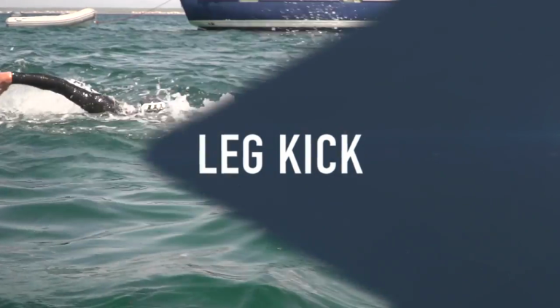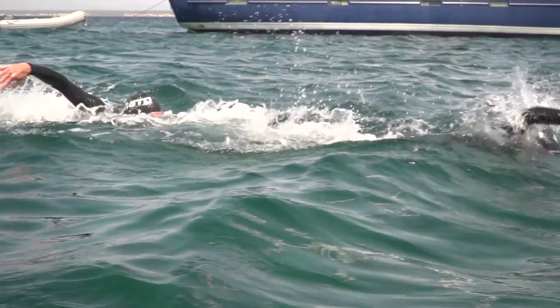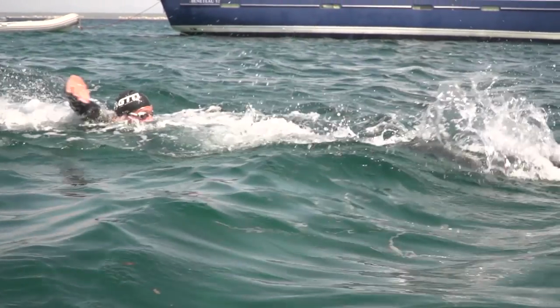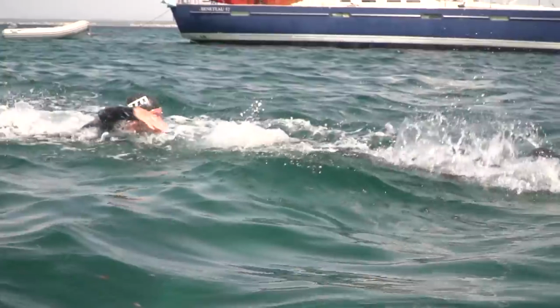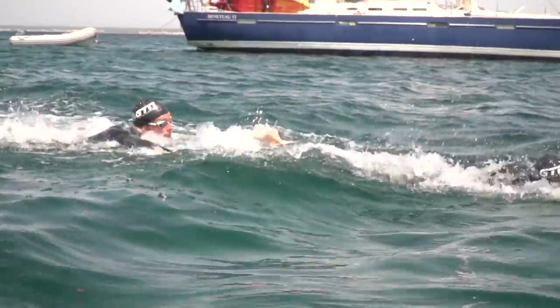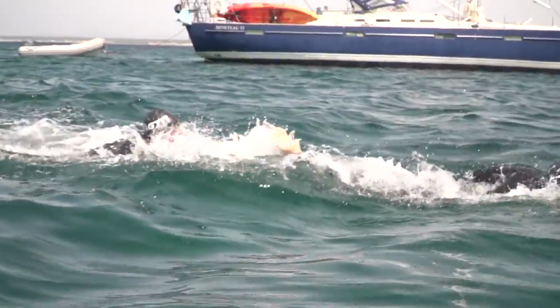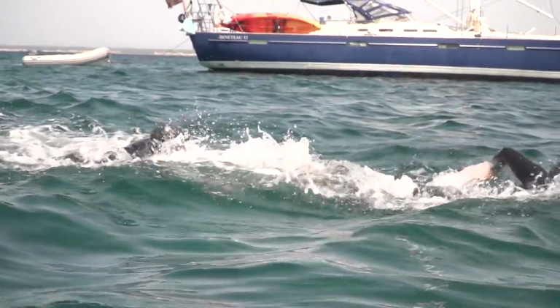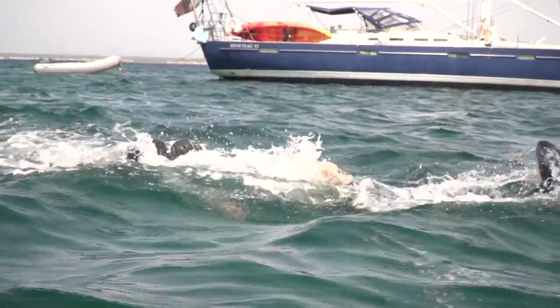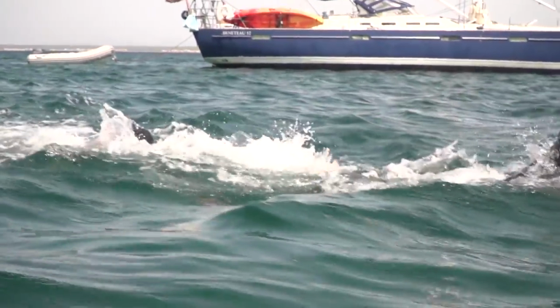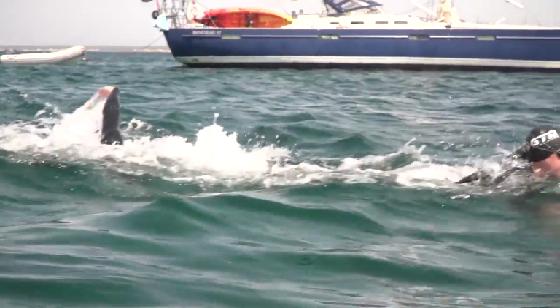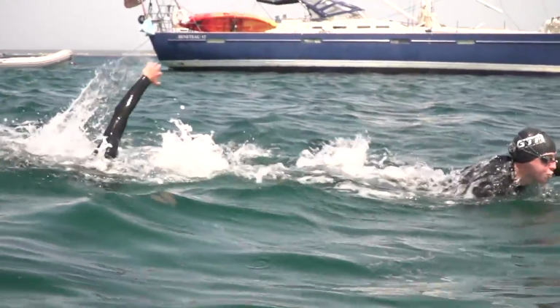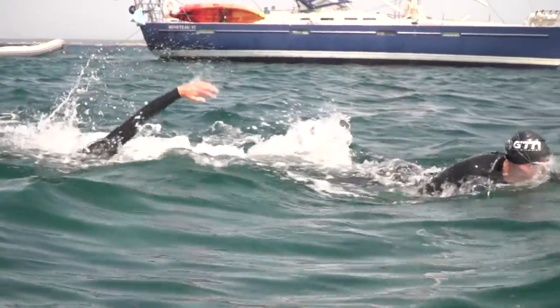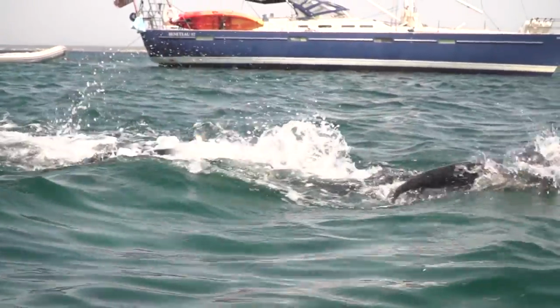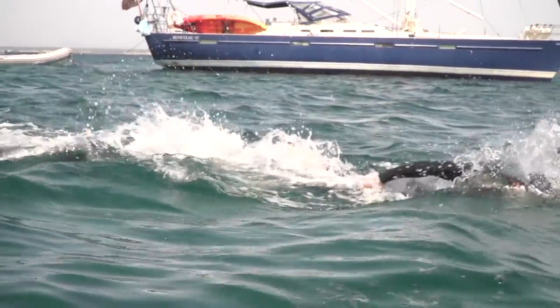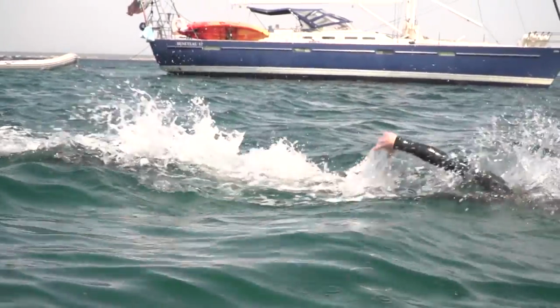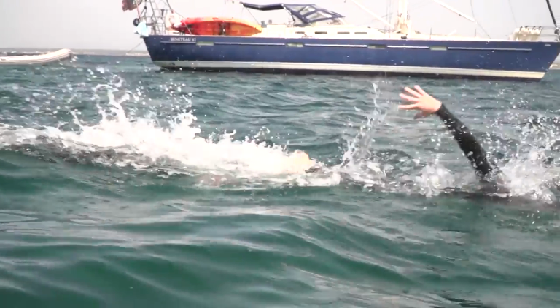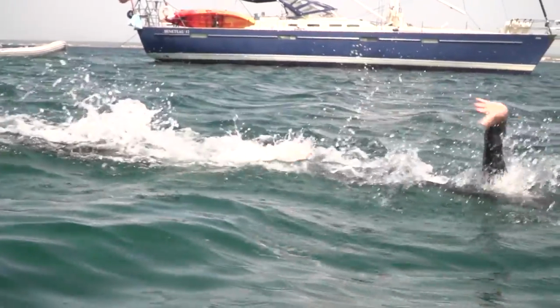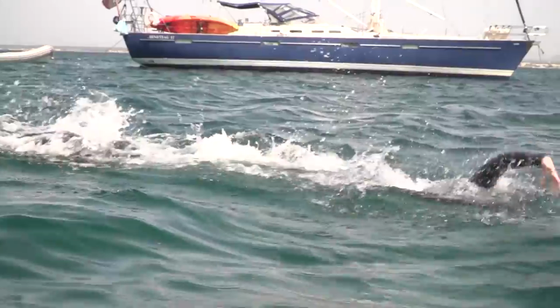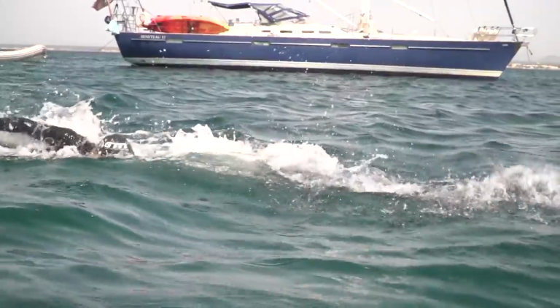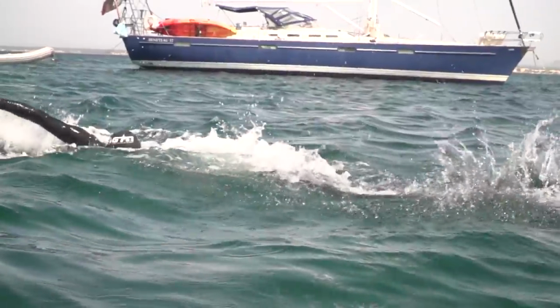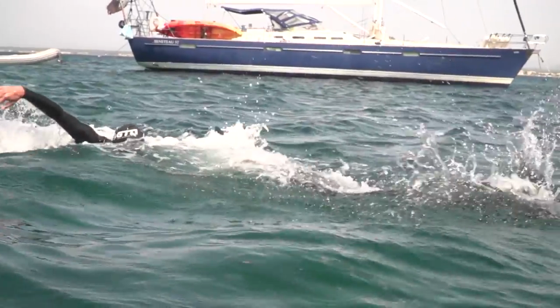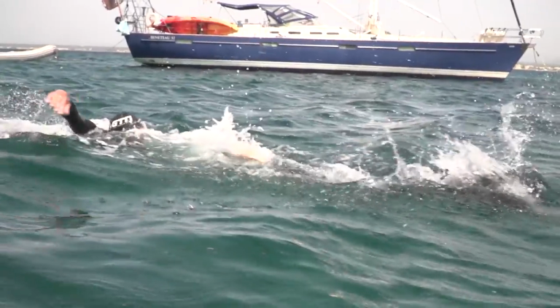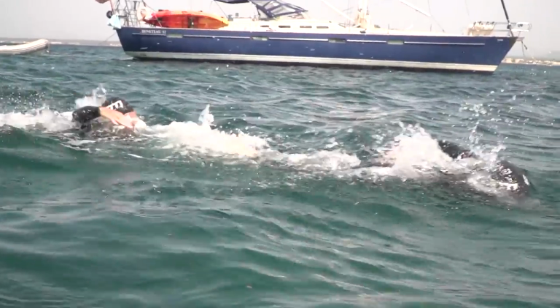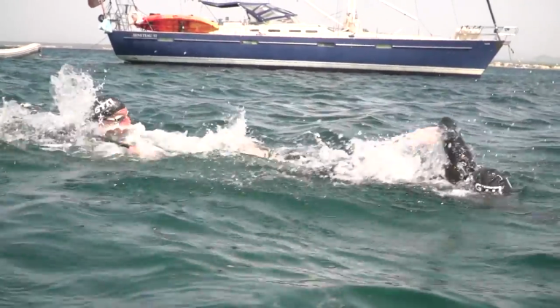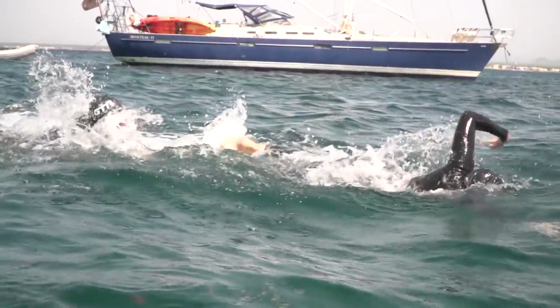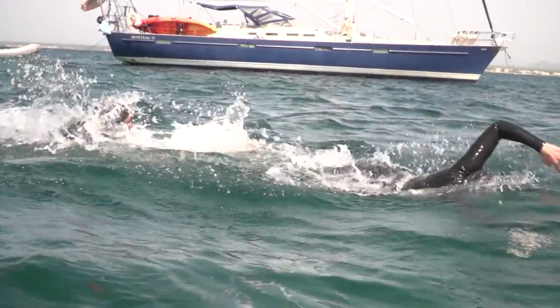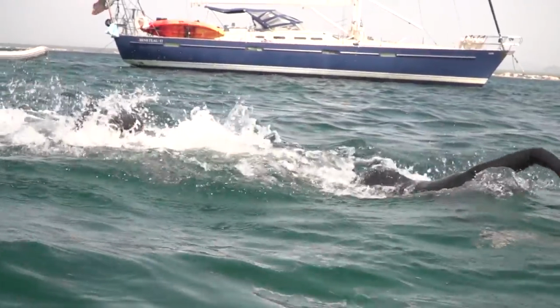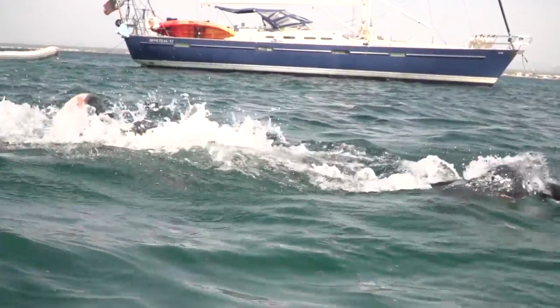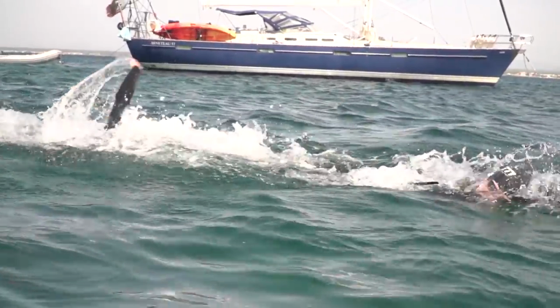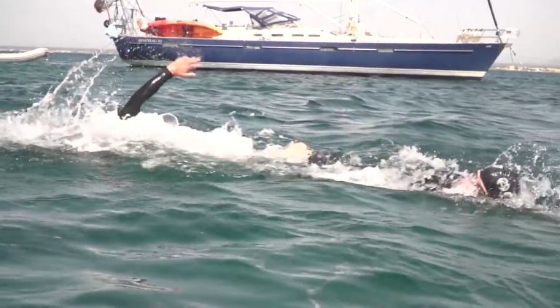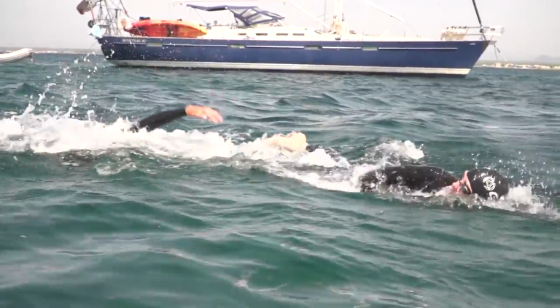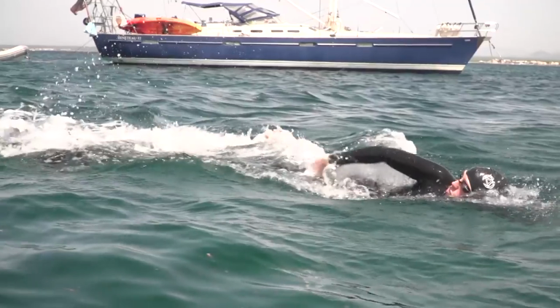Keep kicking your legs around the buoy to avoid your feet being swum over. Once your legs get pushed down it's really hard to bring them back up again. A little splash will deter most people from messing with you.